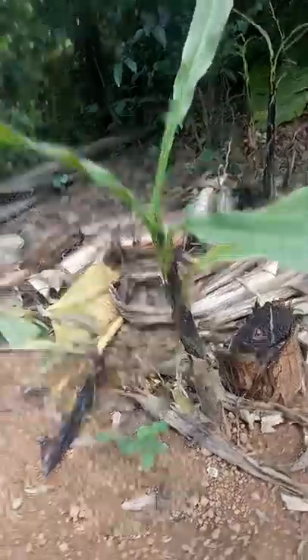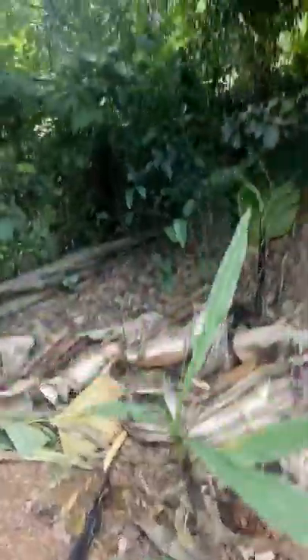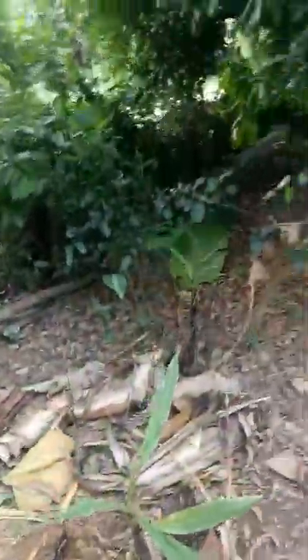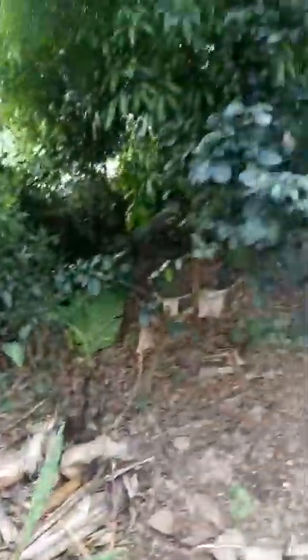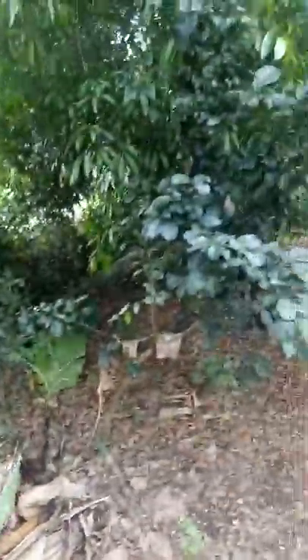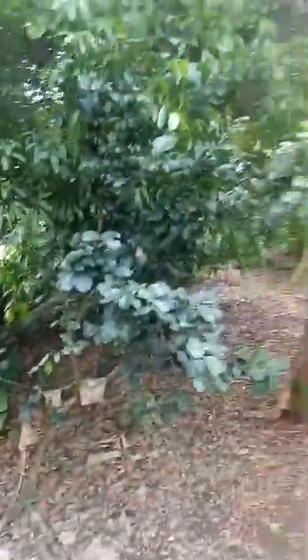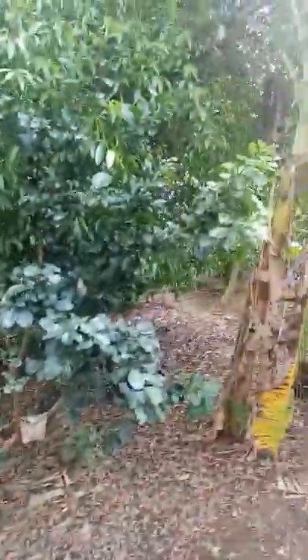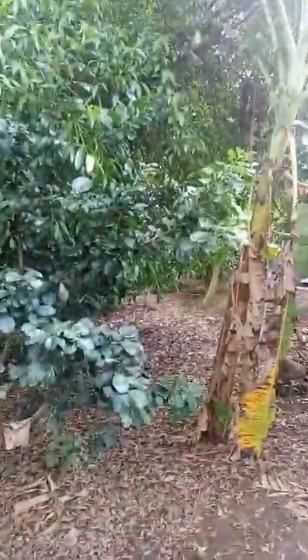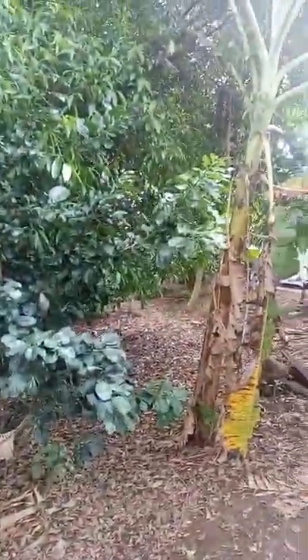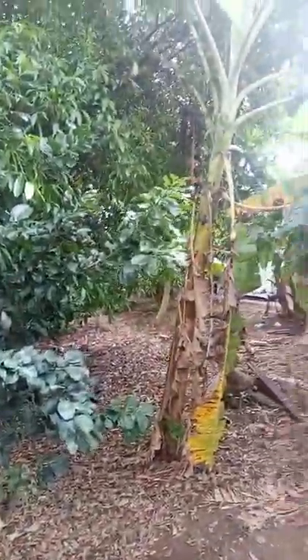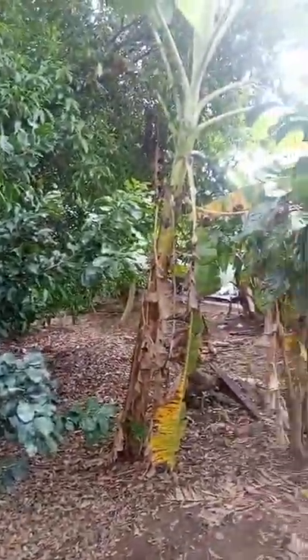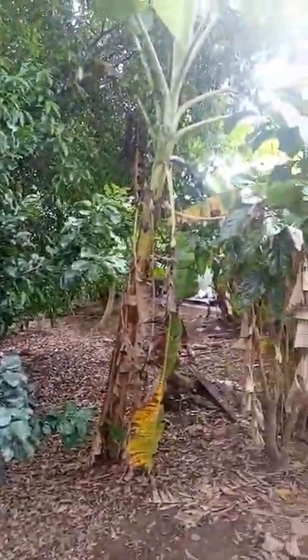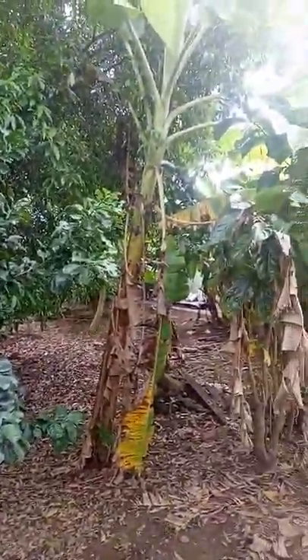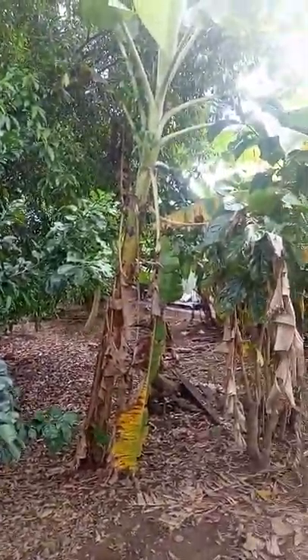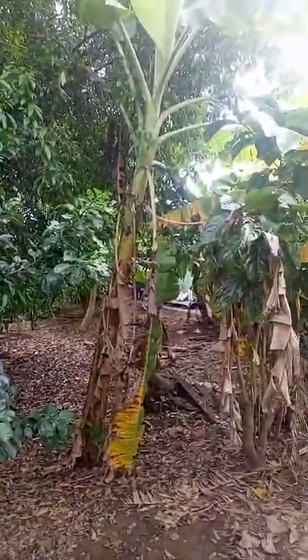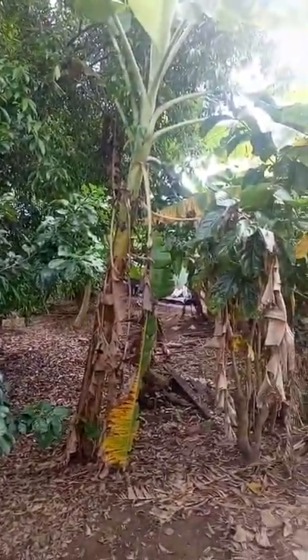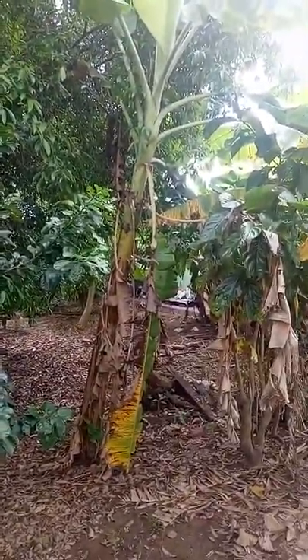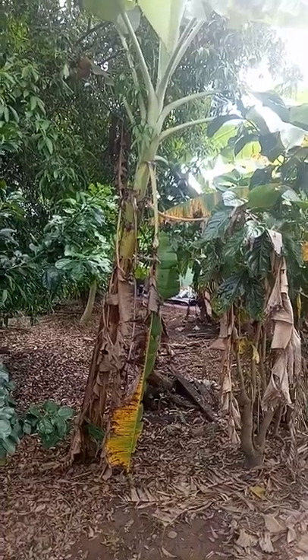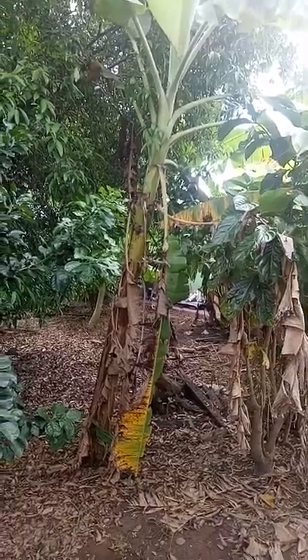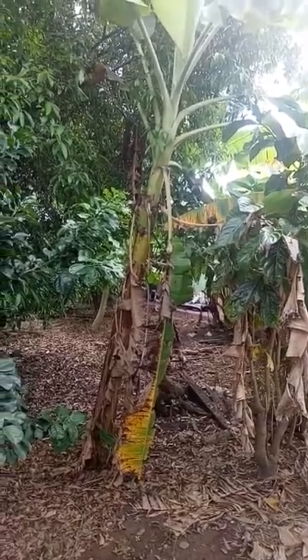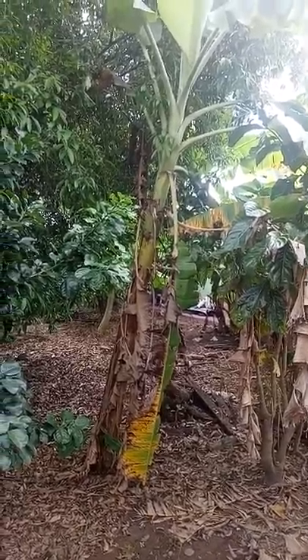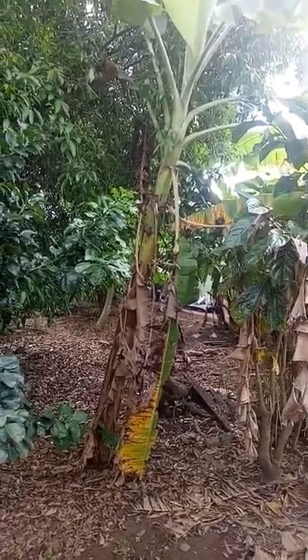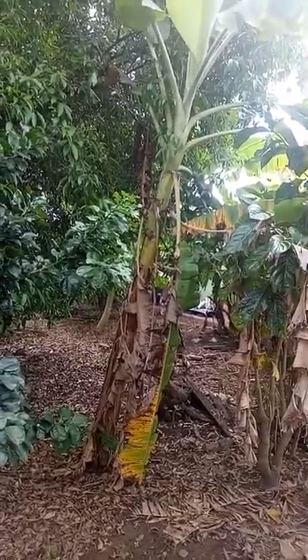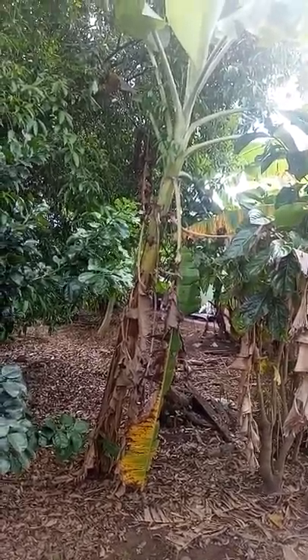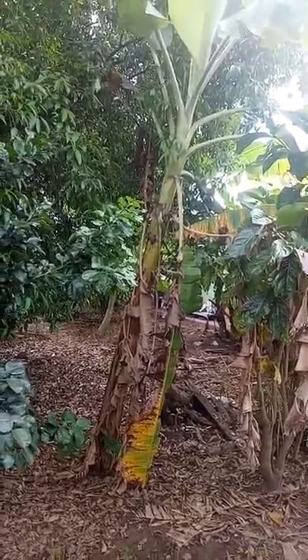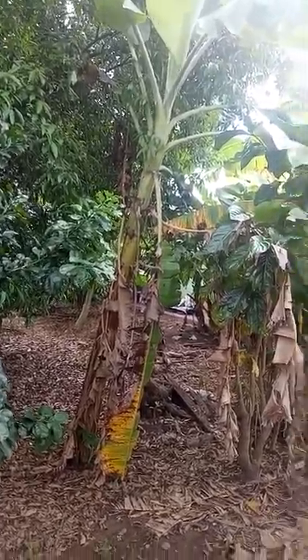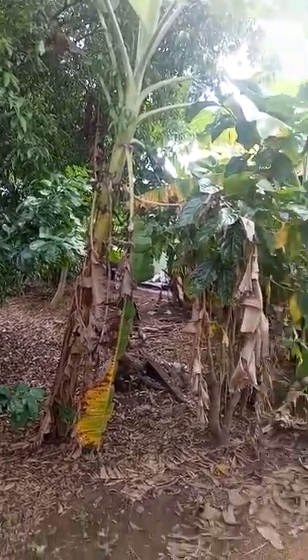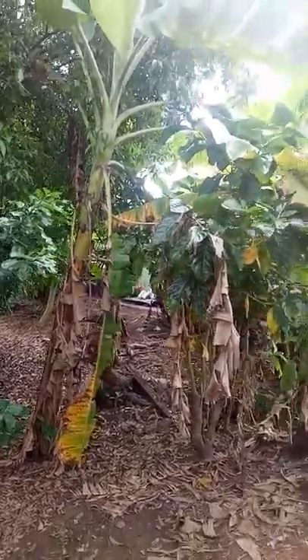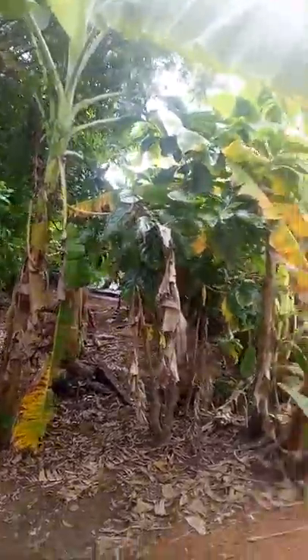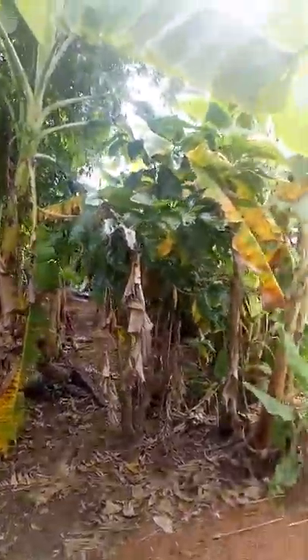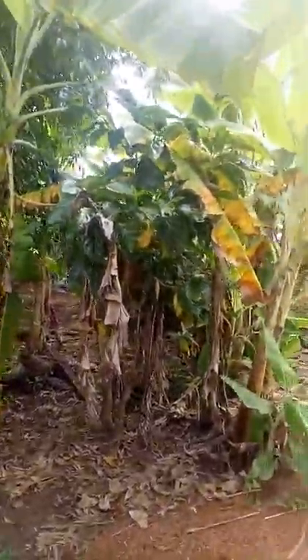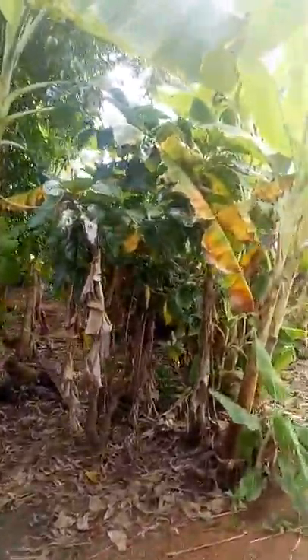I checked with the wife and she said she hasn't put any fertilizer on them, because they never put fertilizer on them. So they must be getting enough nutrients out of the soil down here.